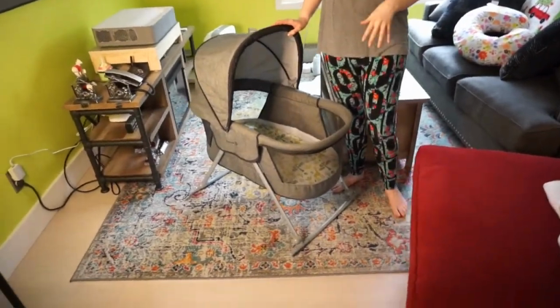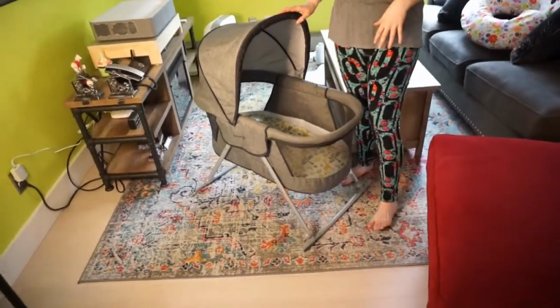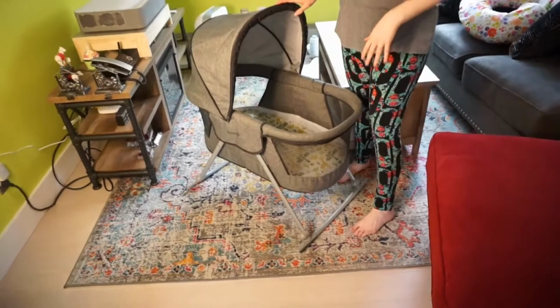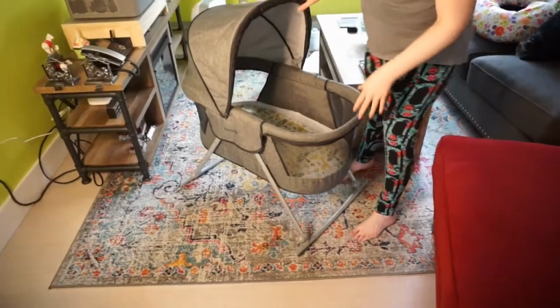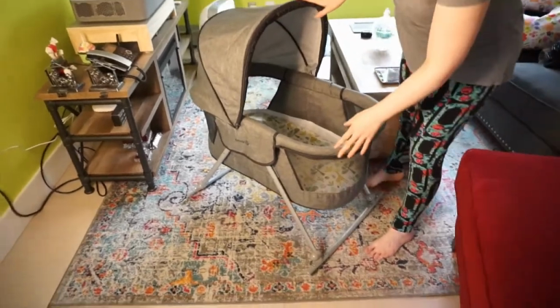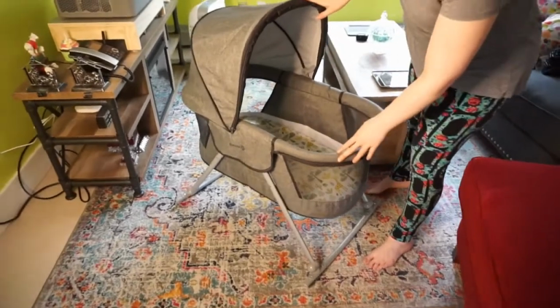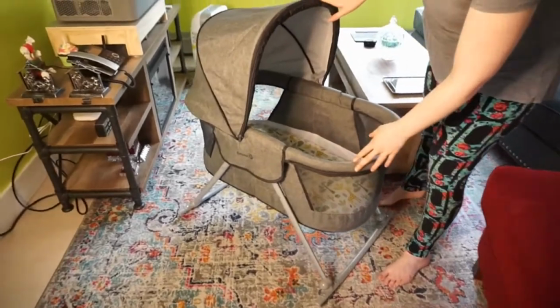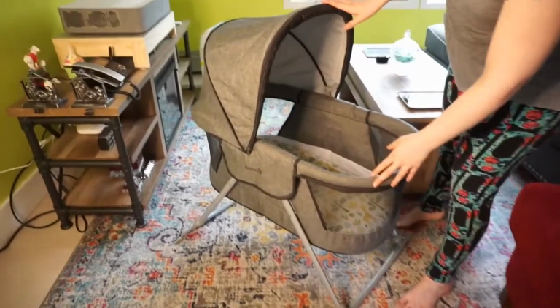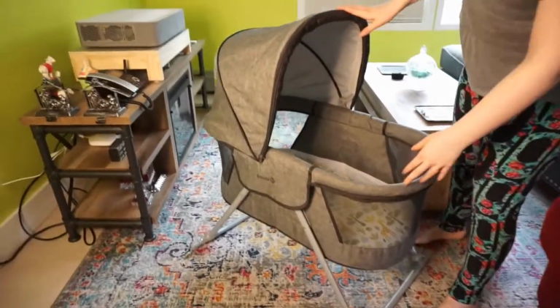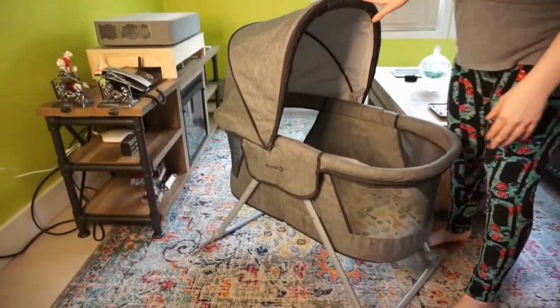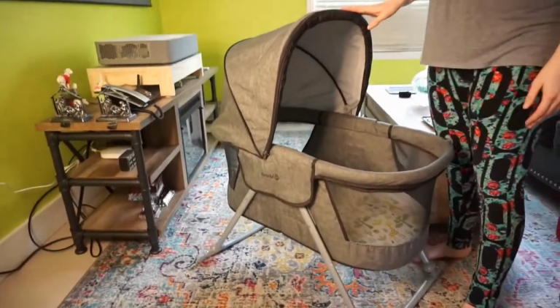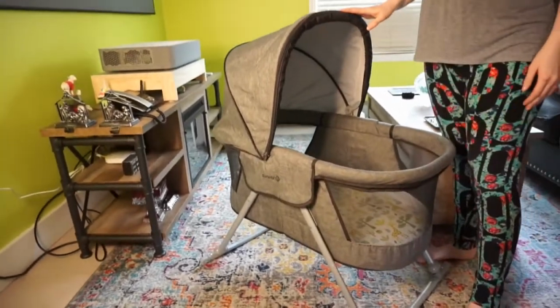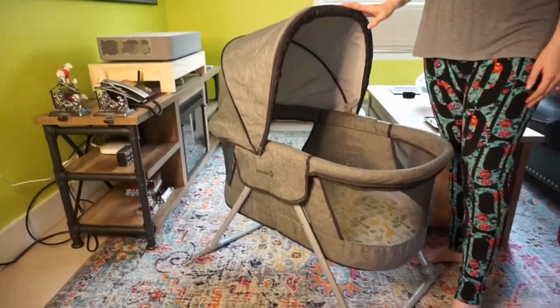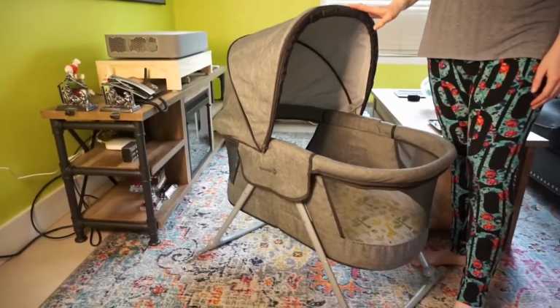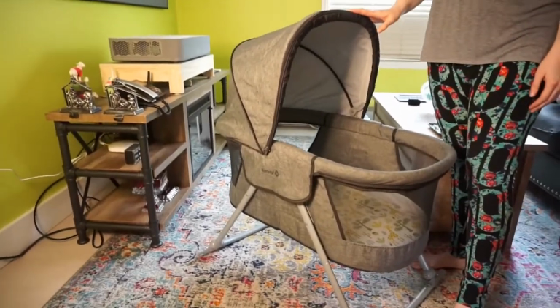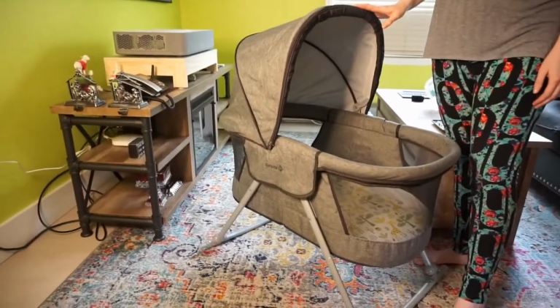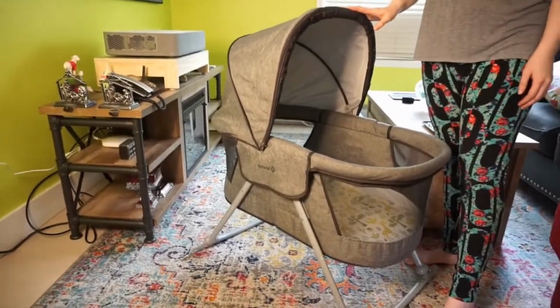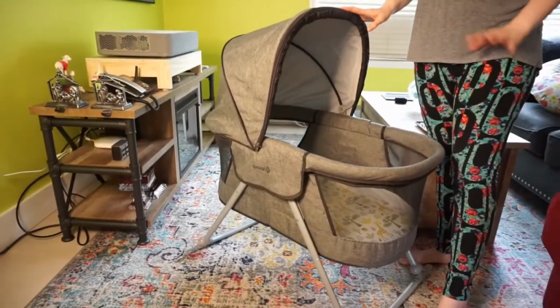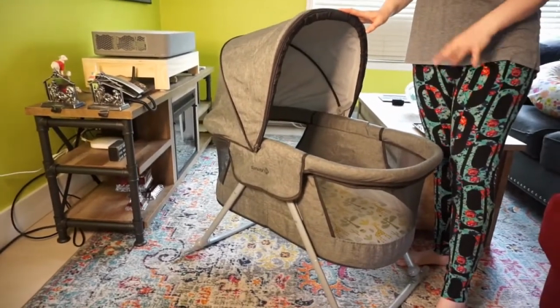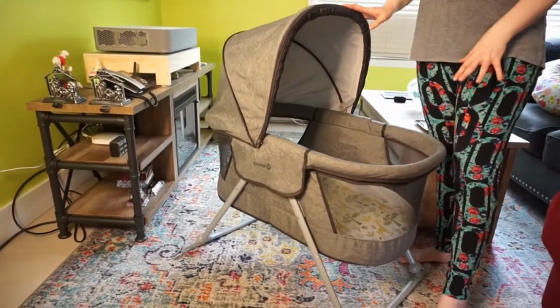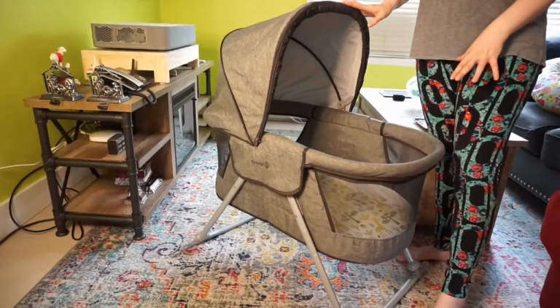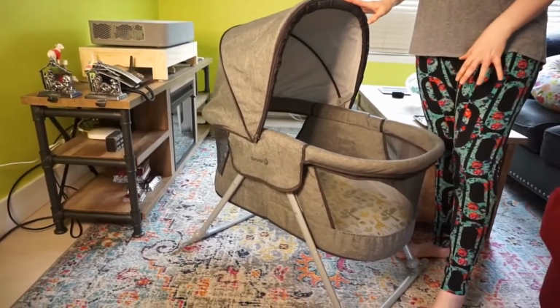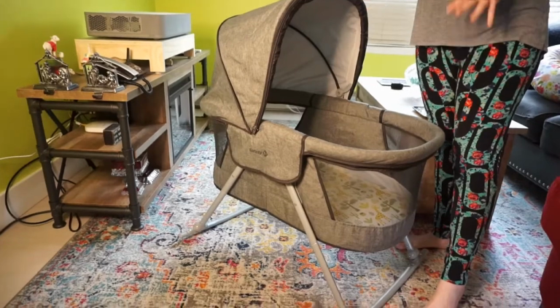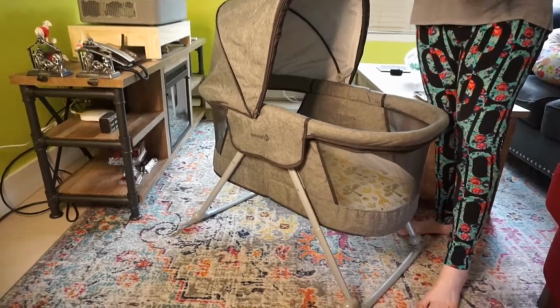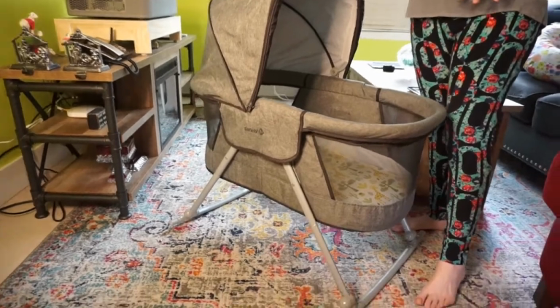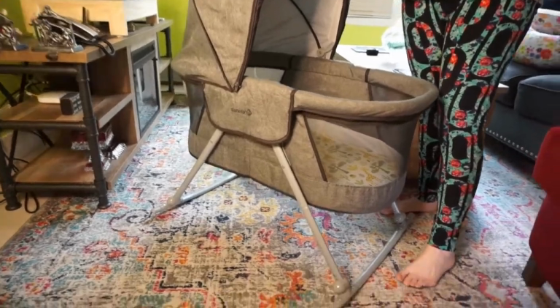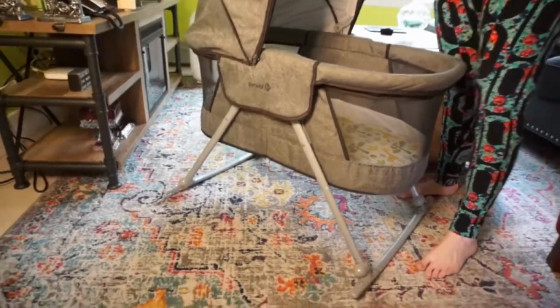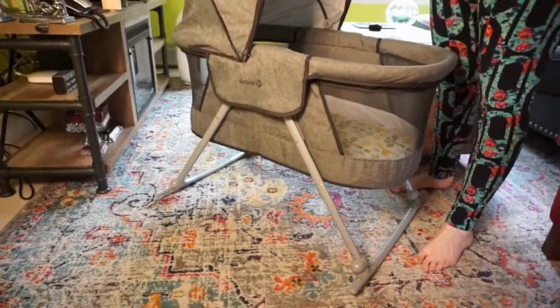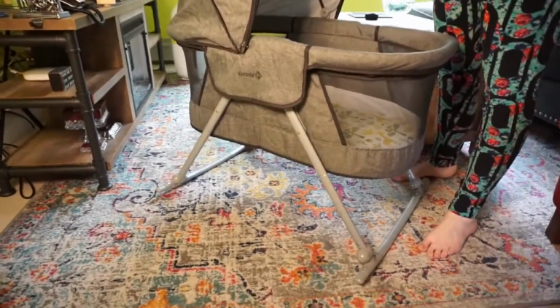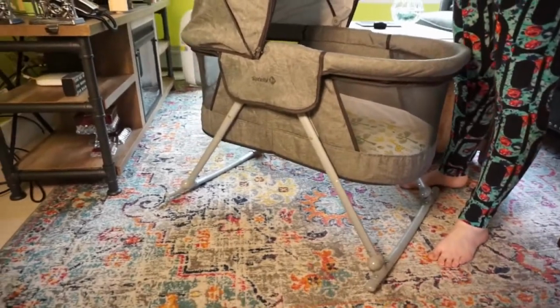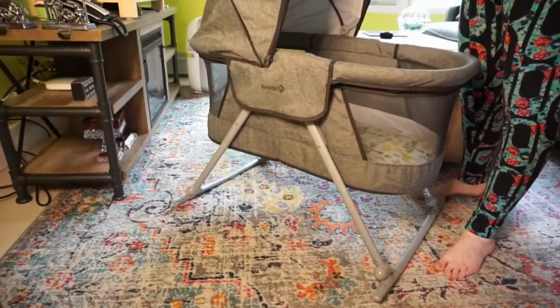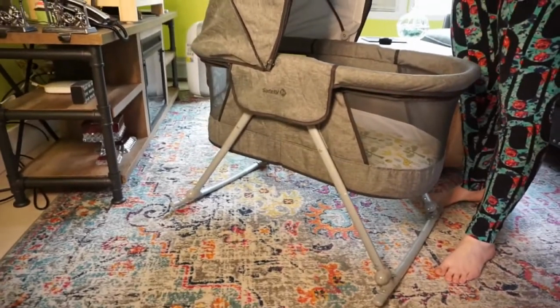This one here is a travel bassinet, and what's really great about it is it's completely collapsible. I will show you that at a different point in the video.